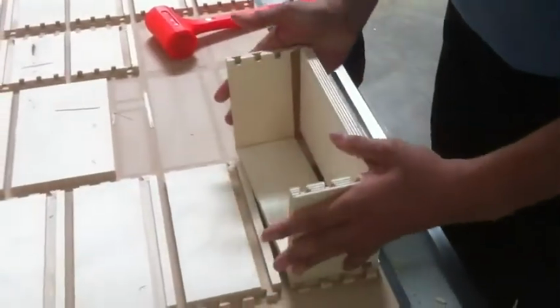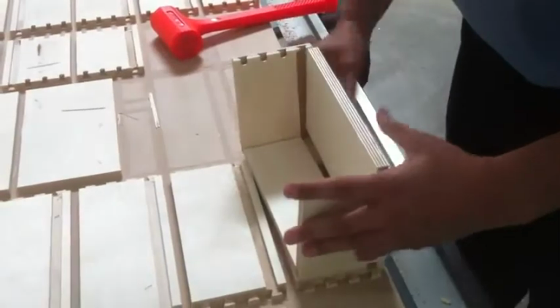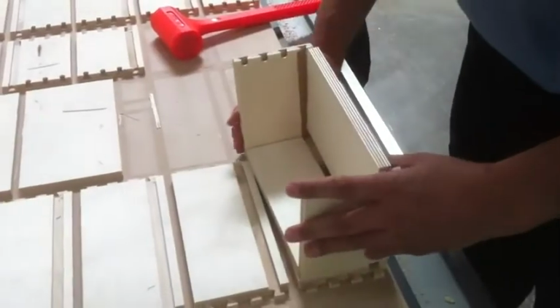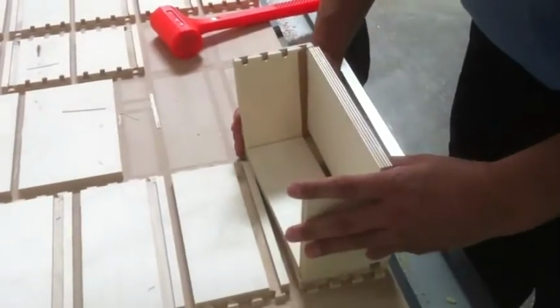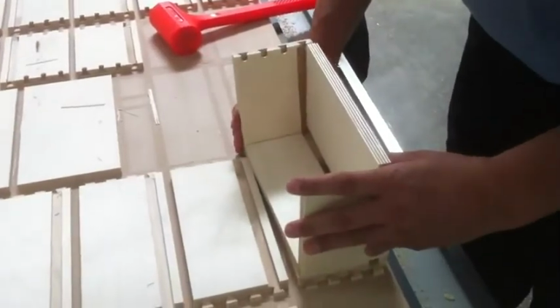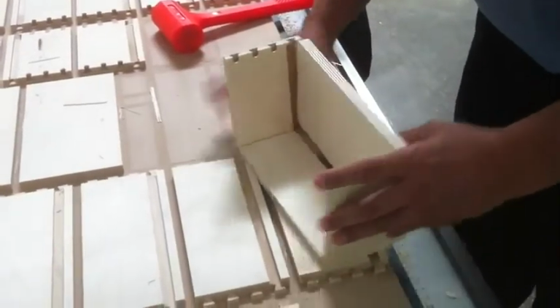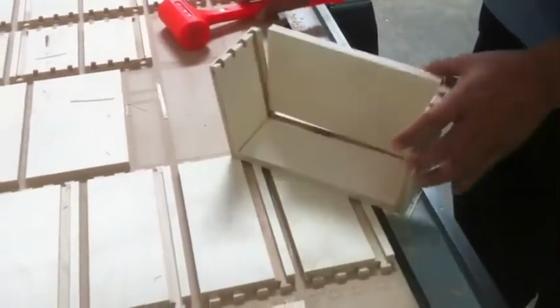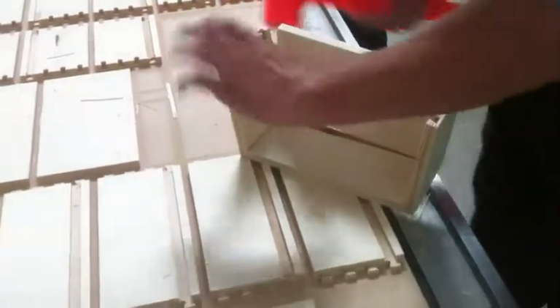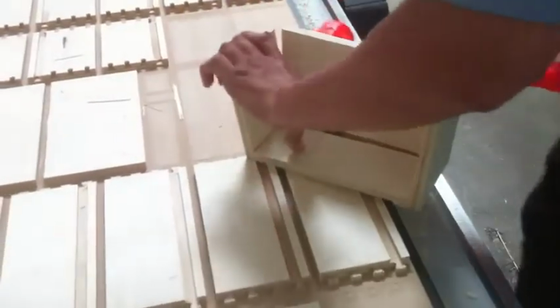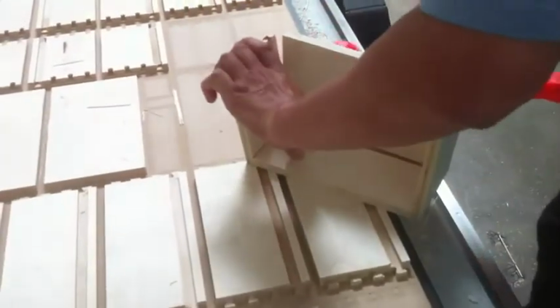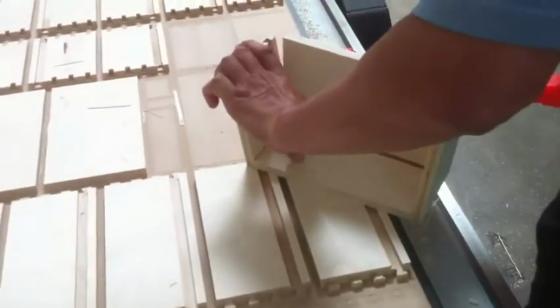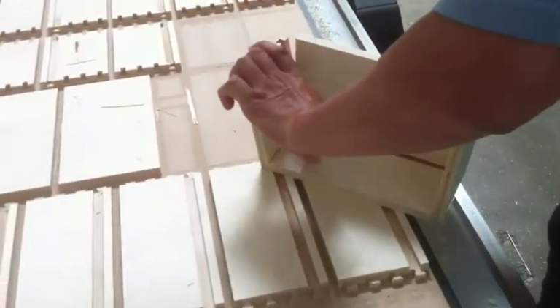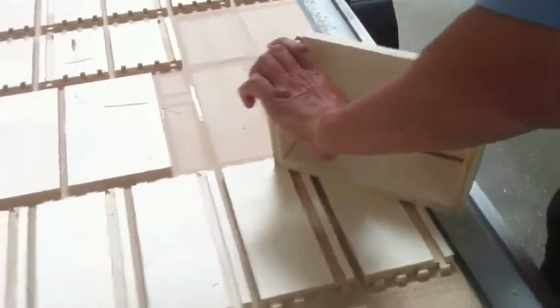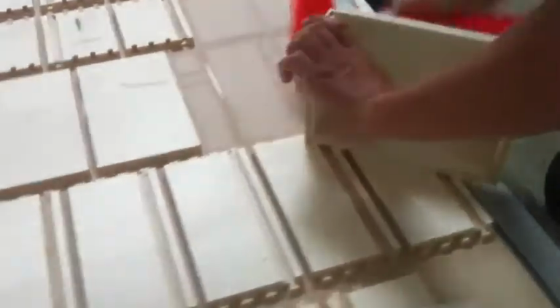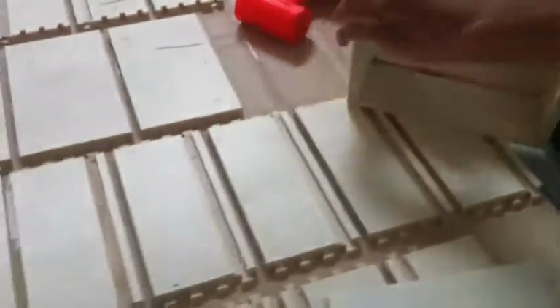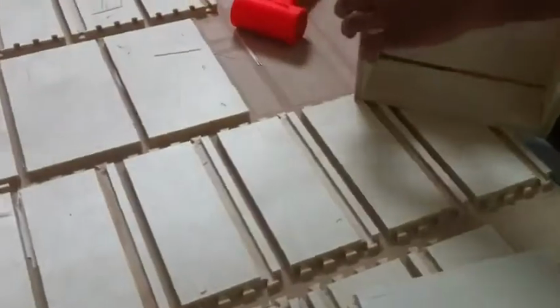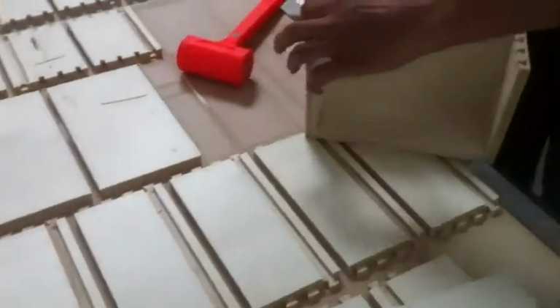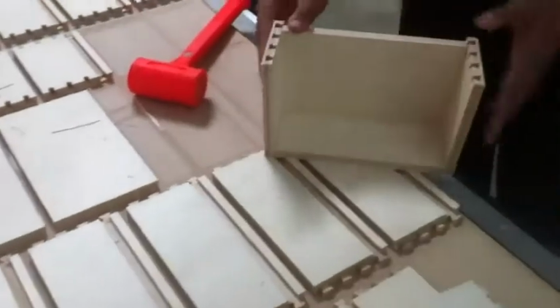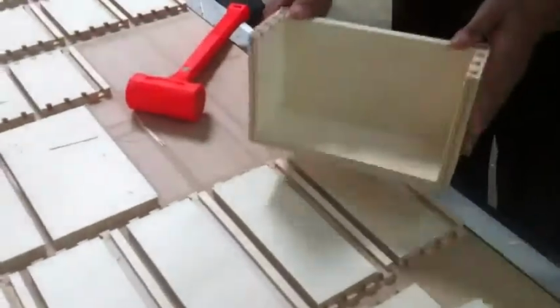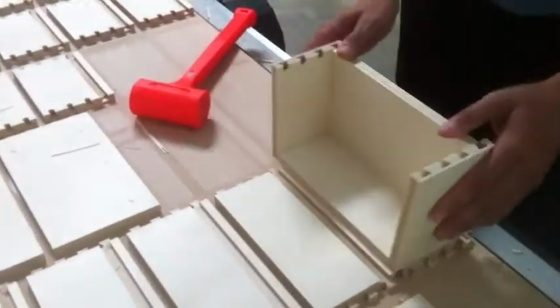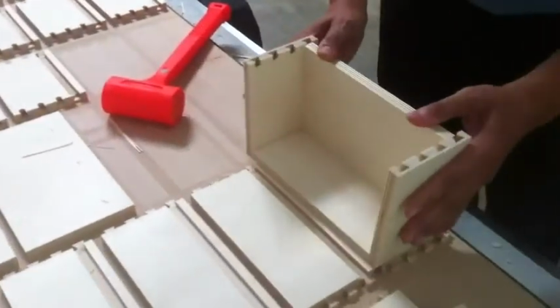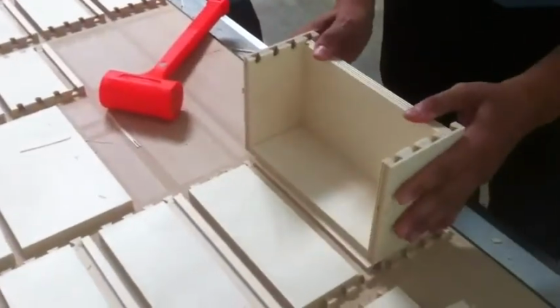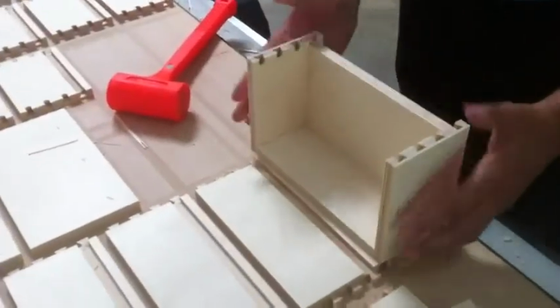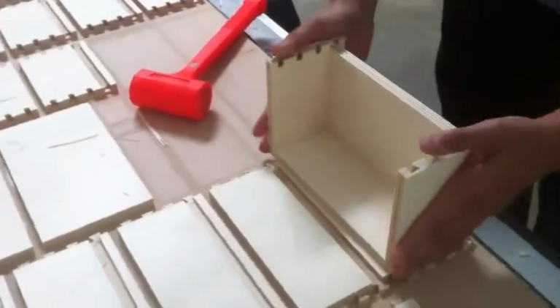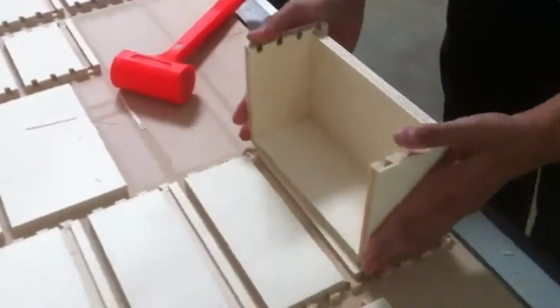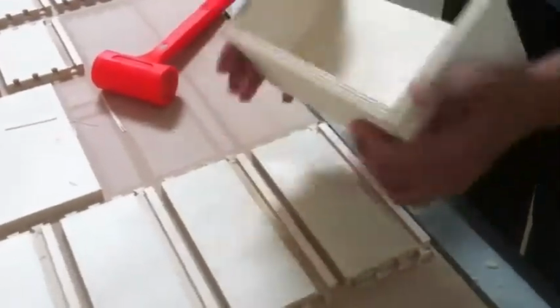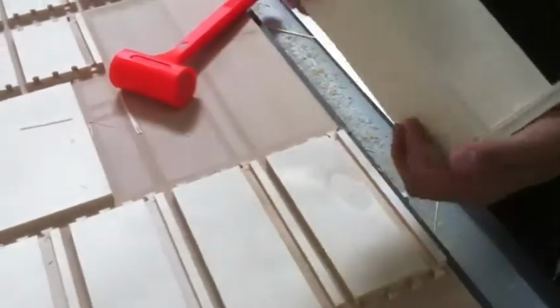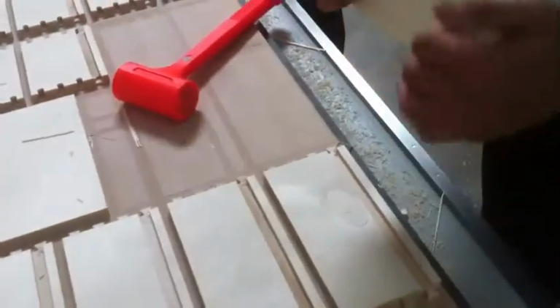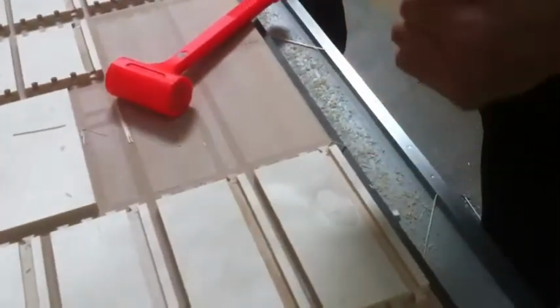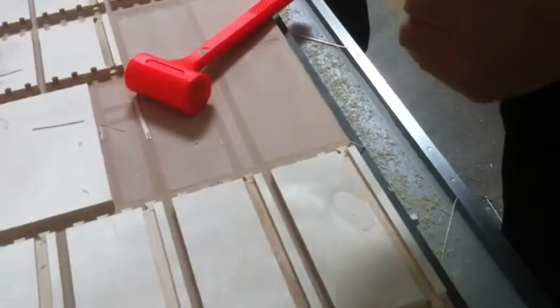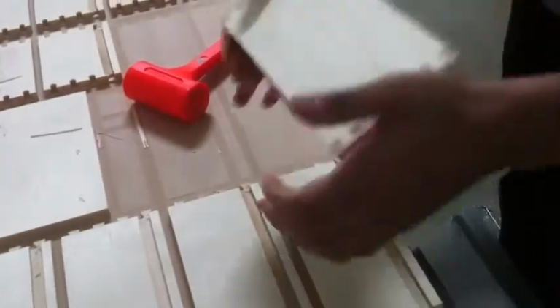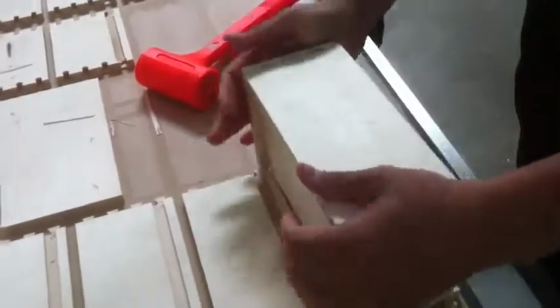To do so, we just fit the pieces in manually. We've actually adjusted our software to give us a very tight fit, so we'll use a soft hammer to finalize some of the pieces in place.